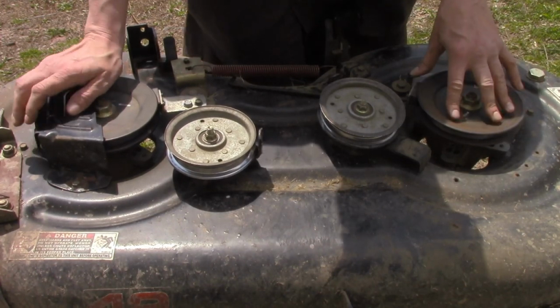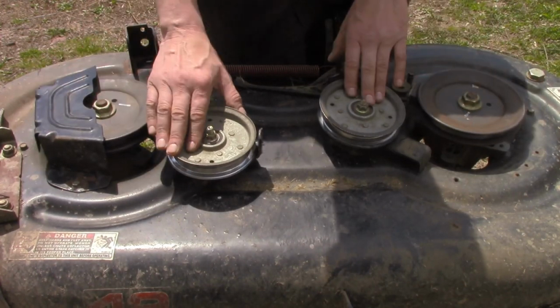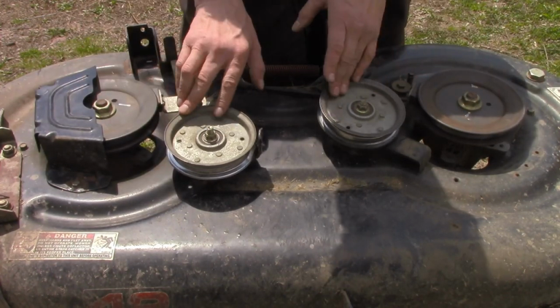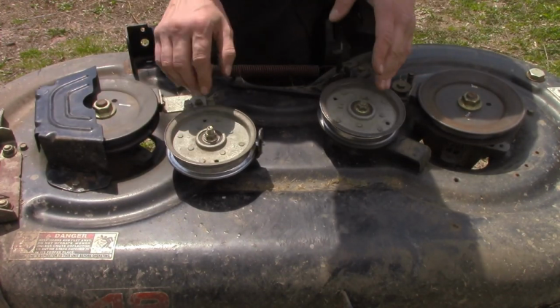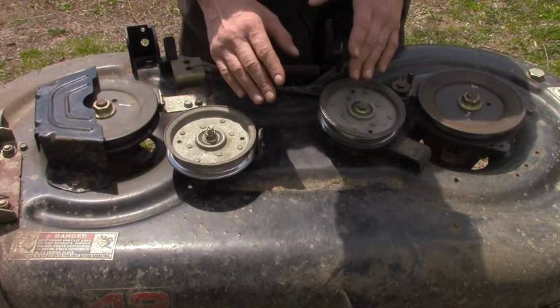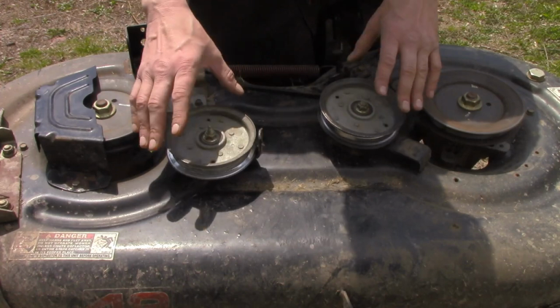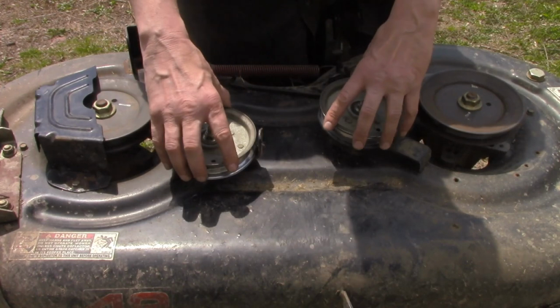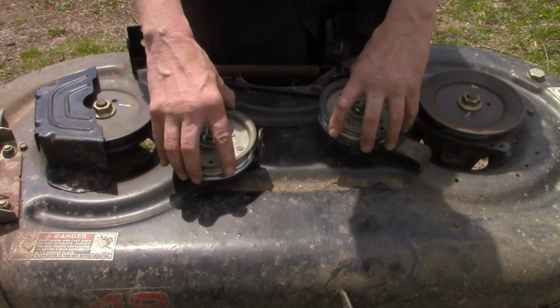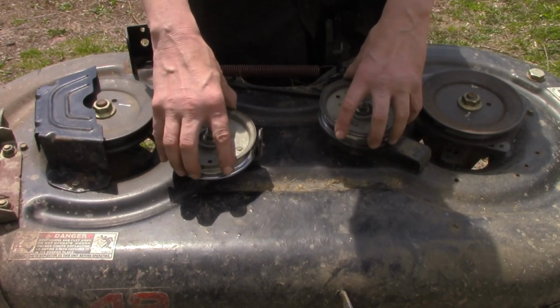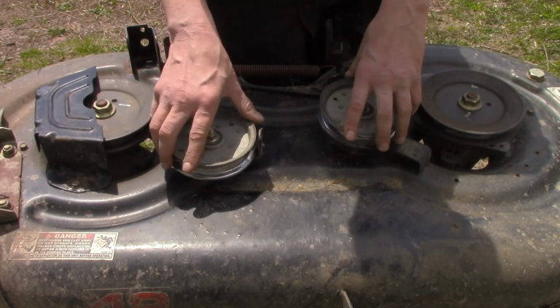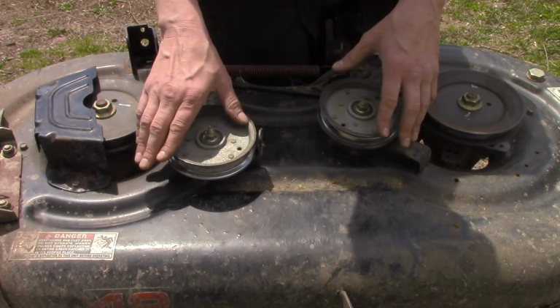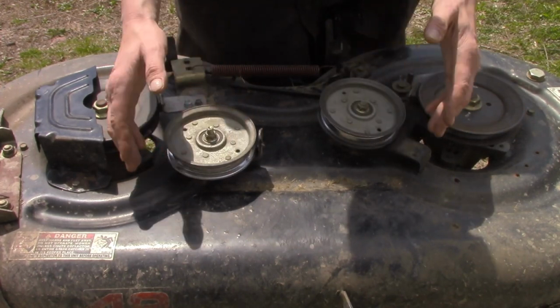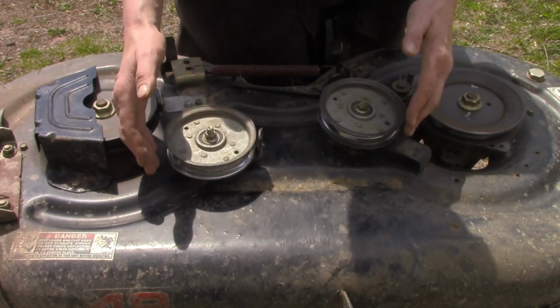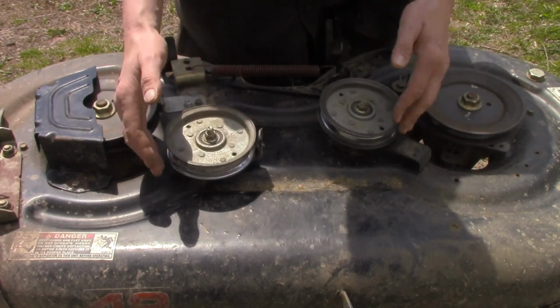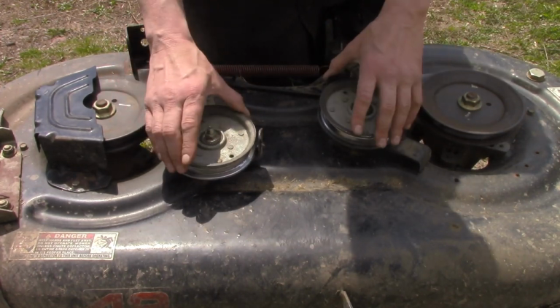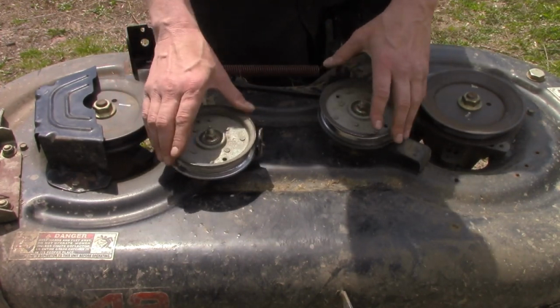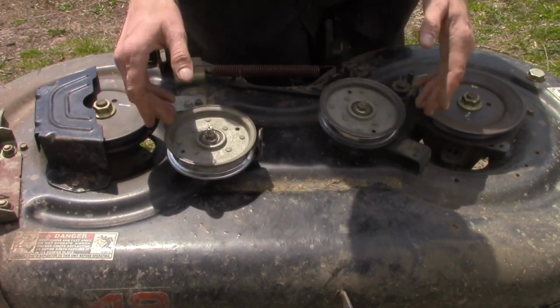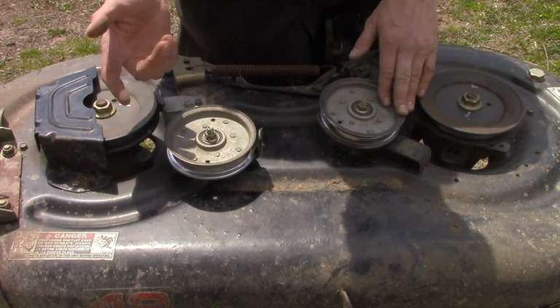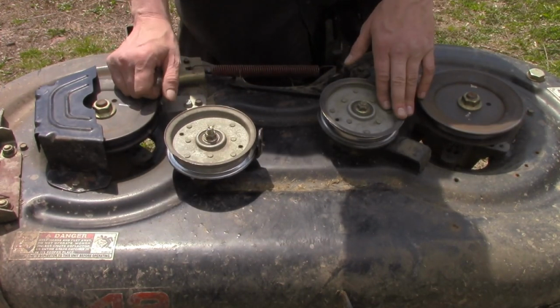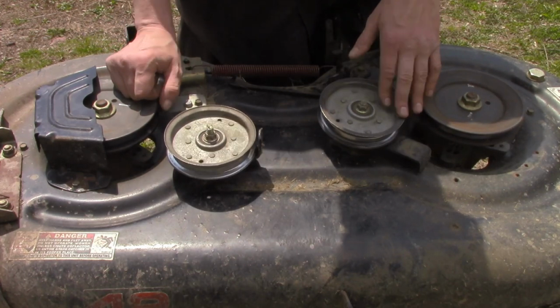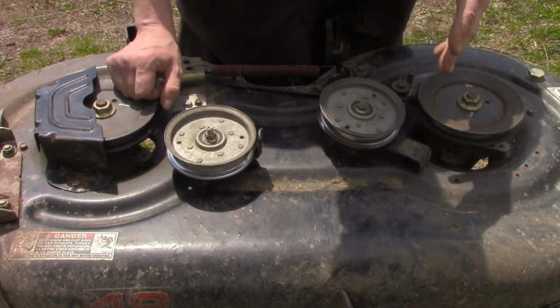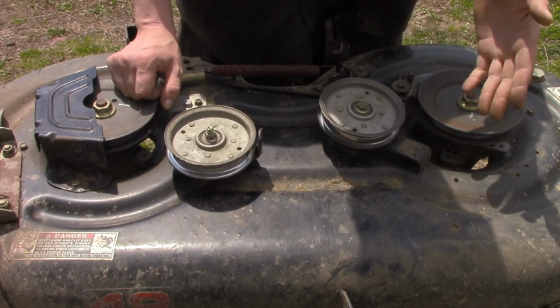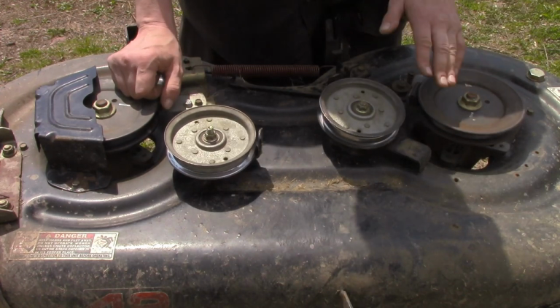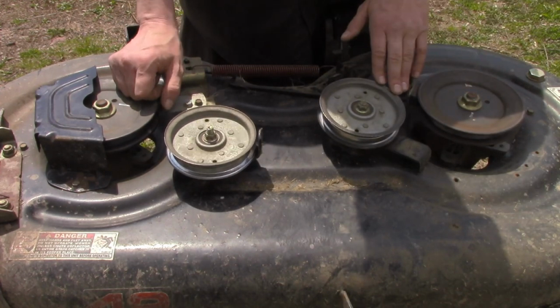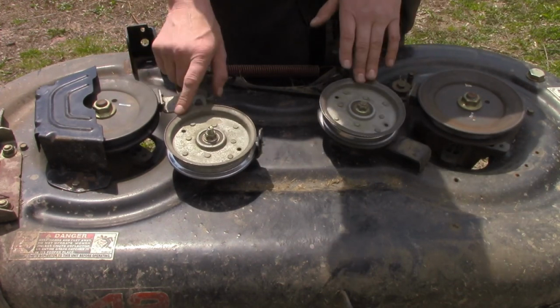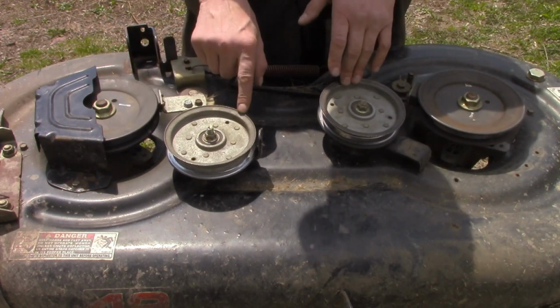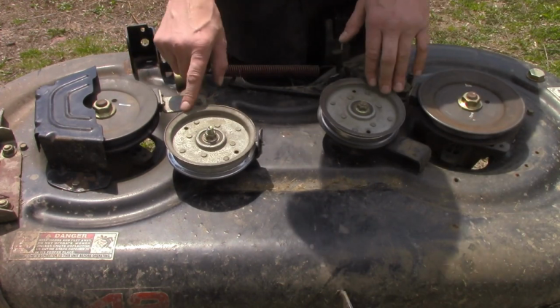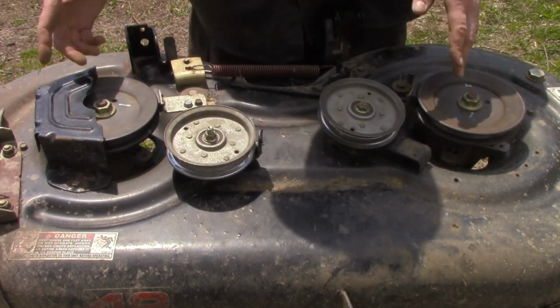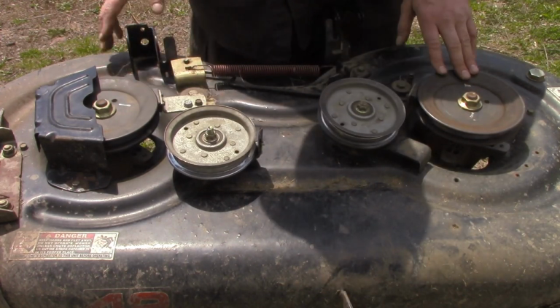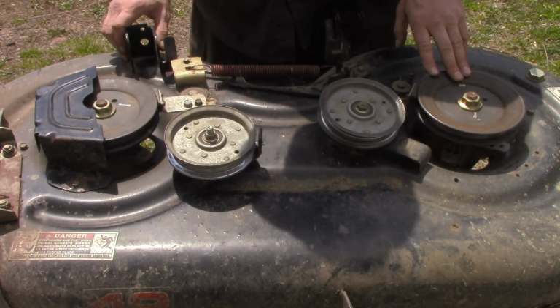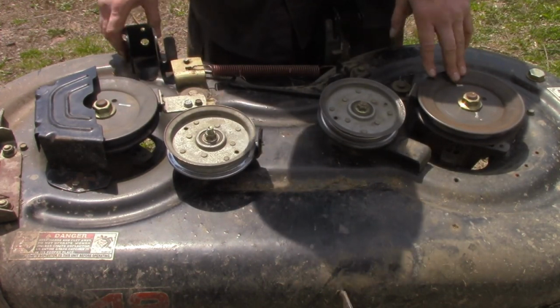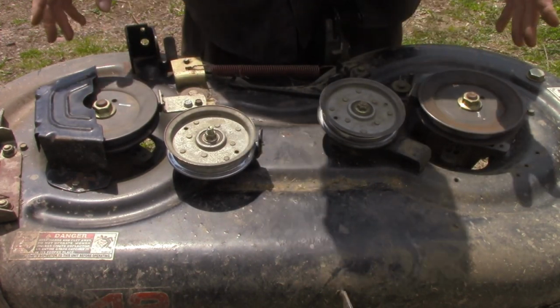Bearings going out in idler pulleys — they won't turn as easy, or they're flopping around. You should hear the noise, but check that out. These are just some basic things to look for.